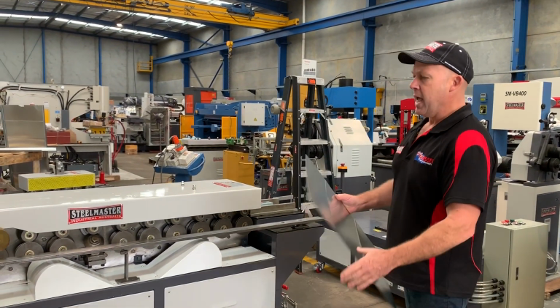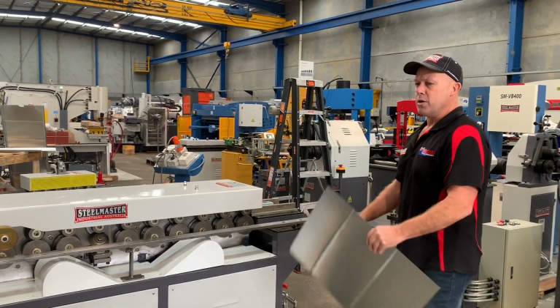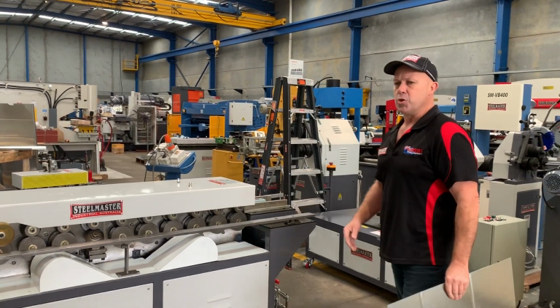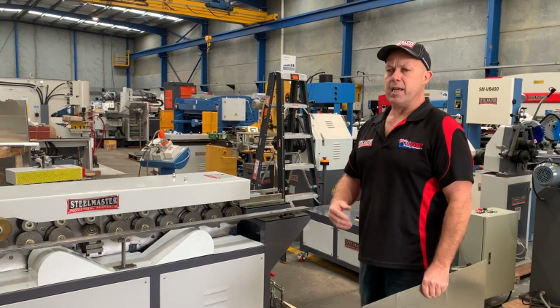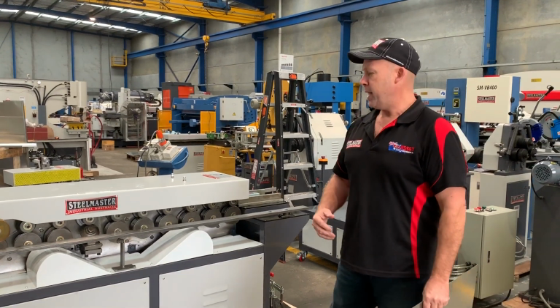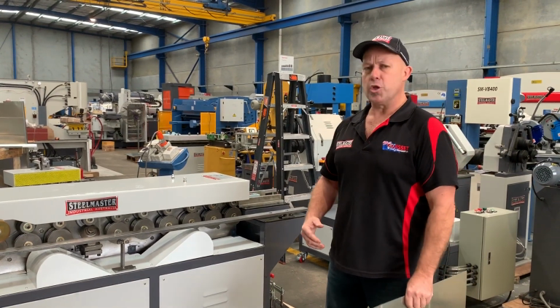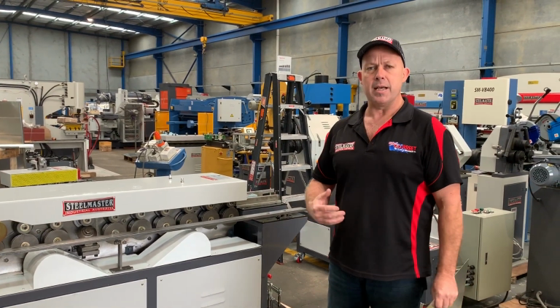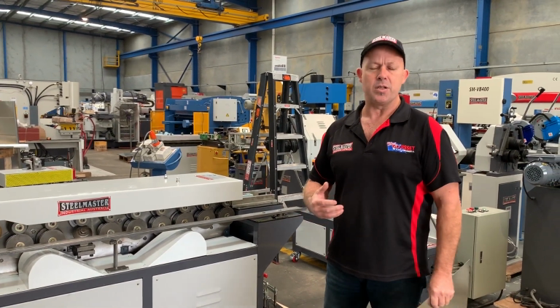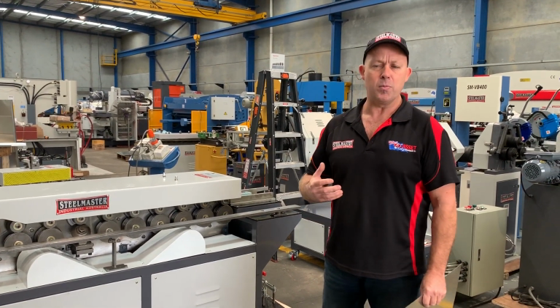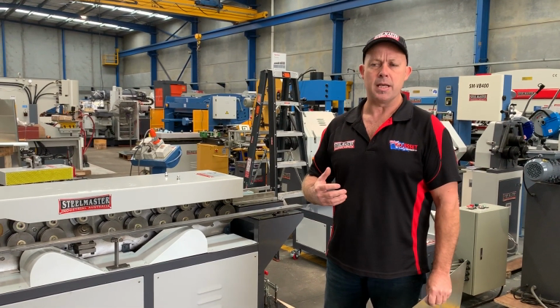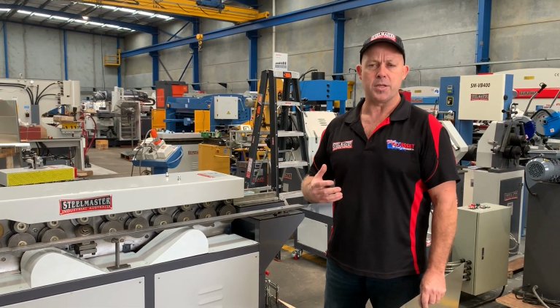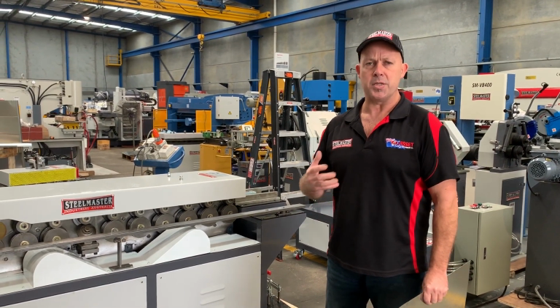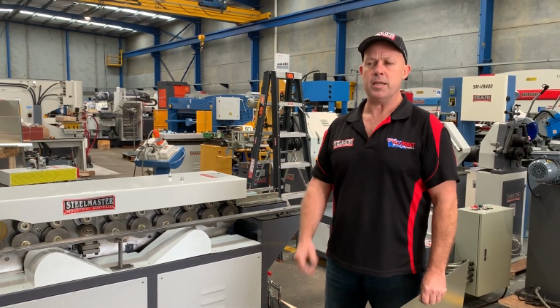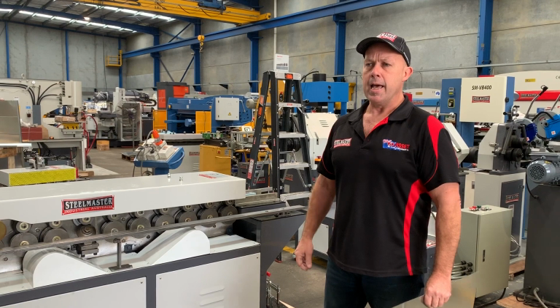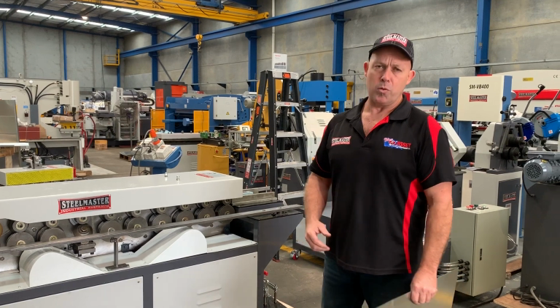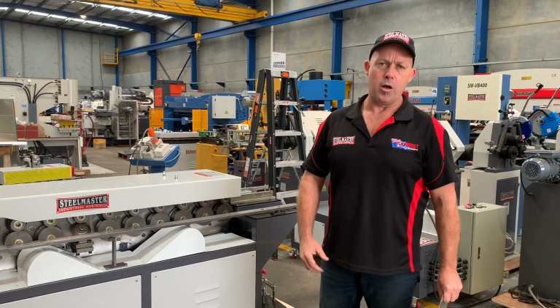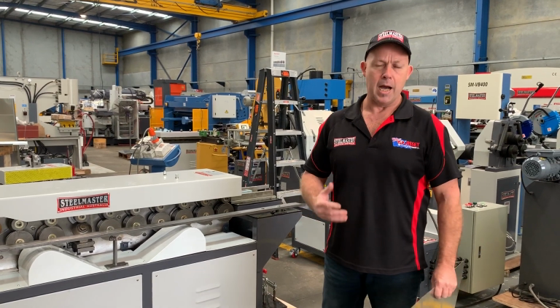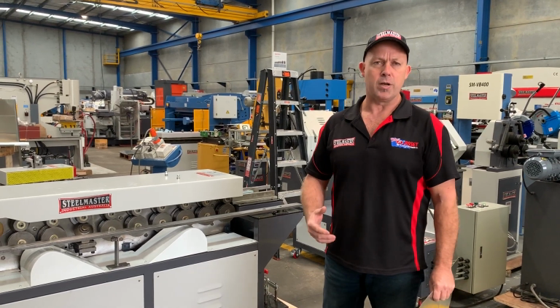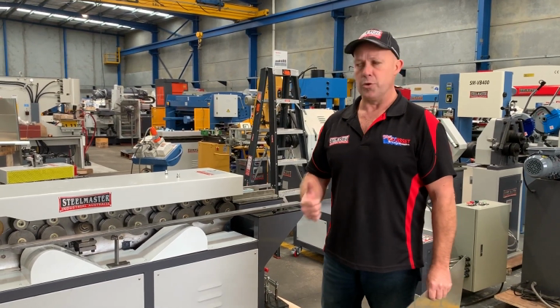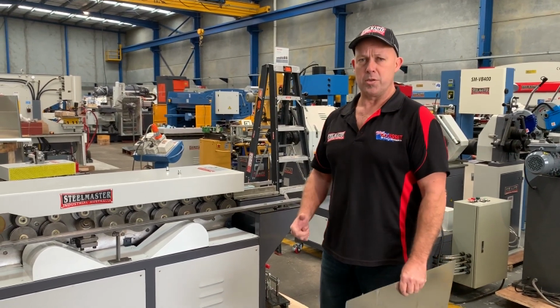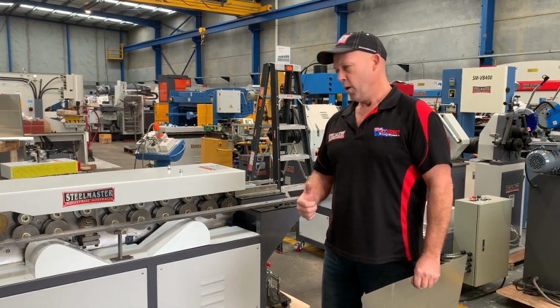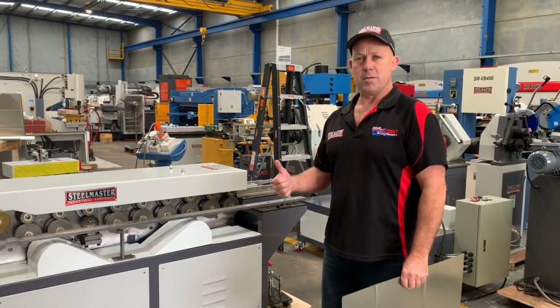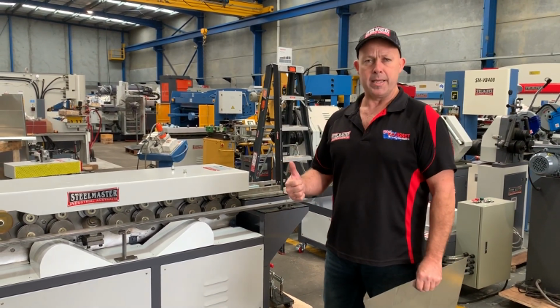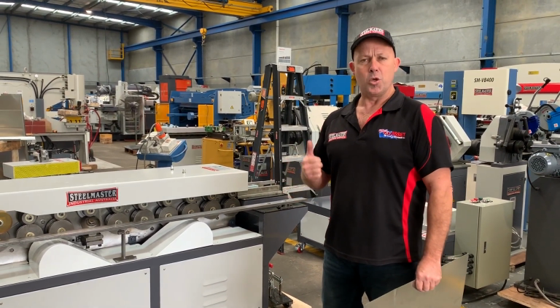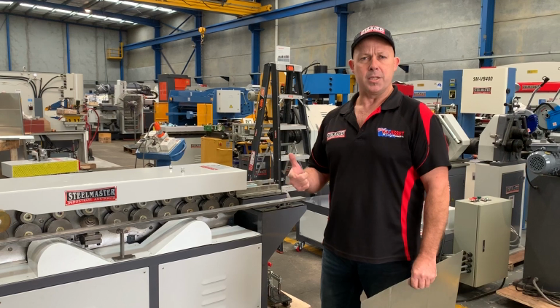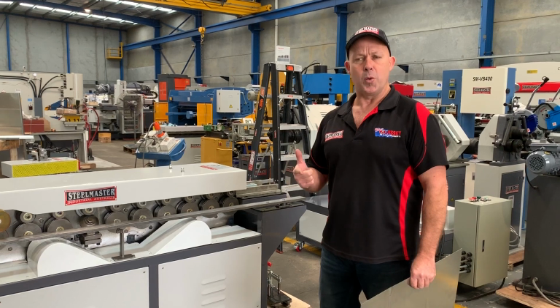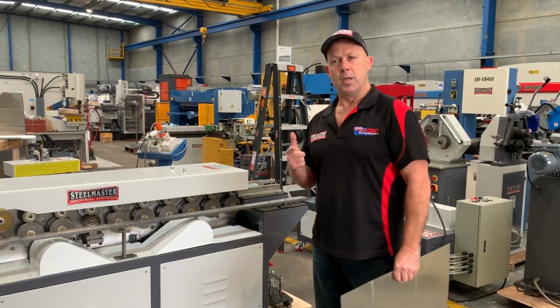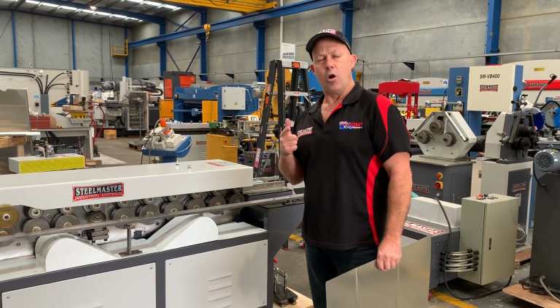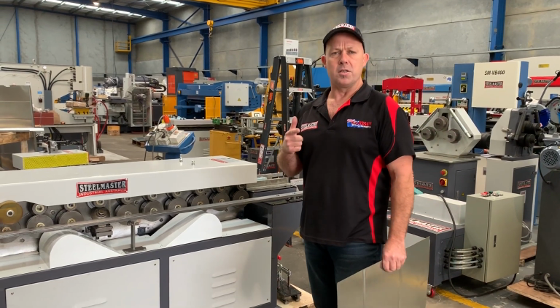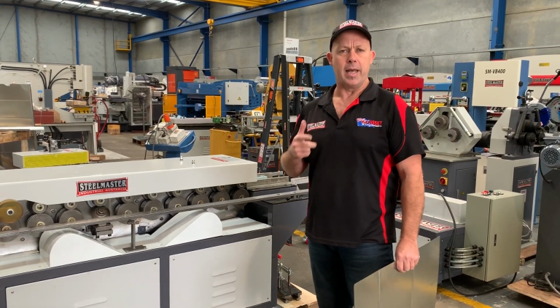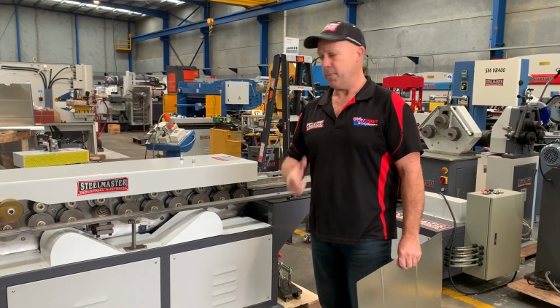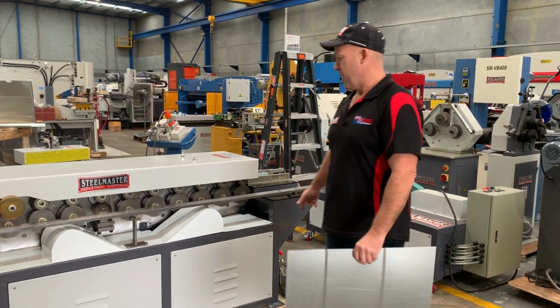Having your own TDF machines and HVAC machines in today's industry is vital because industry is getting busier and busier, and you don't want to rely on other contractors to do this work. One, it's a moneymaker; two, it actually gets you to deliver on-site and keep the customers happy.